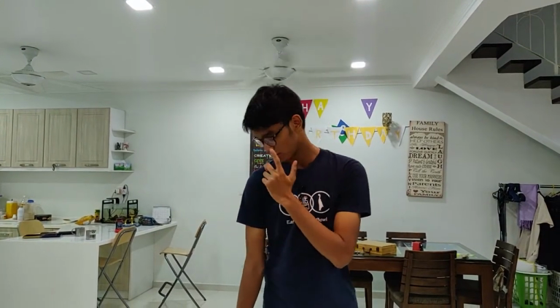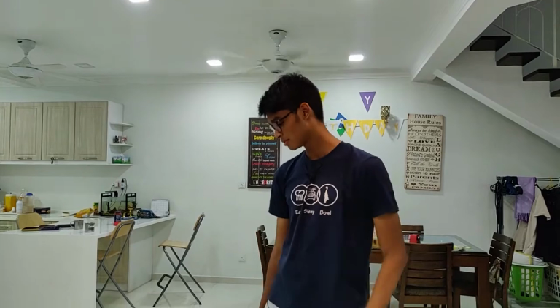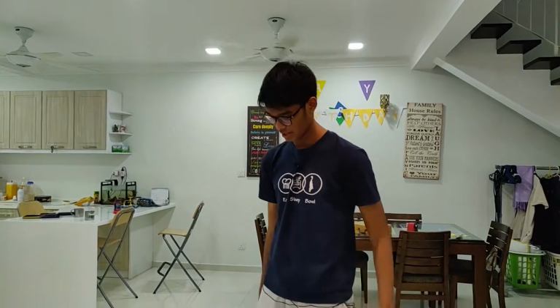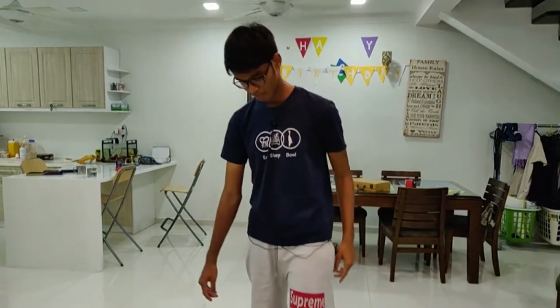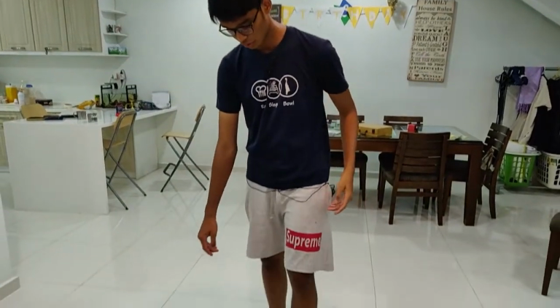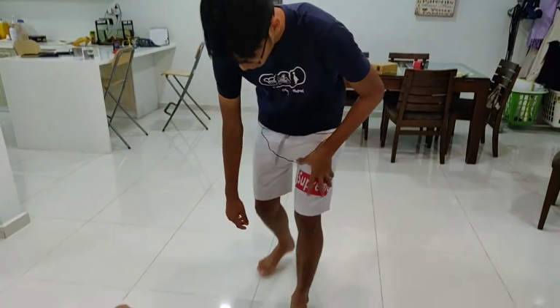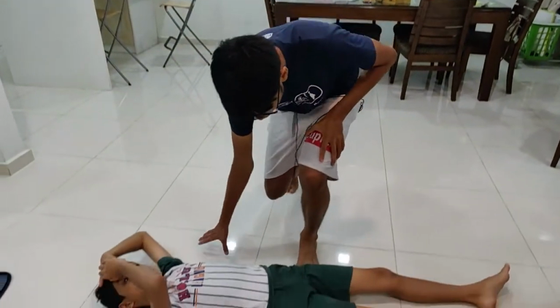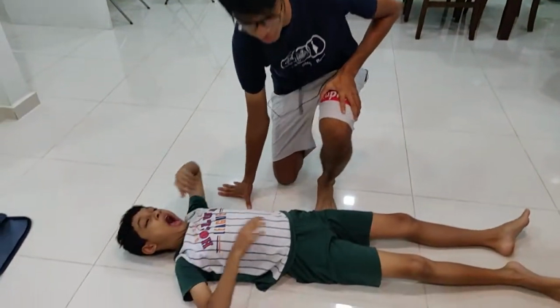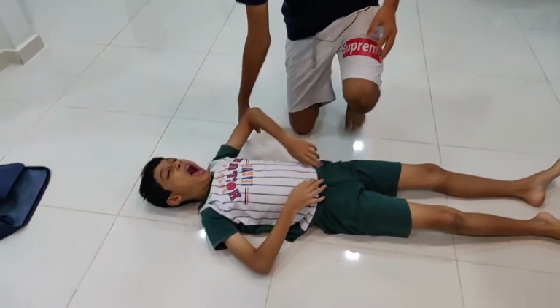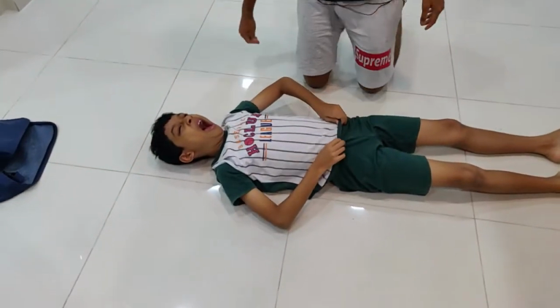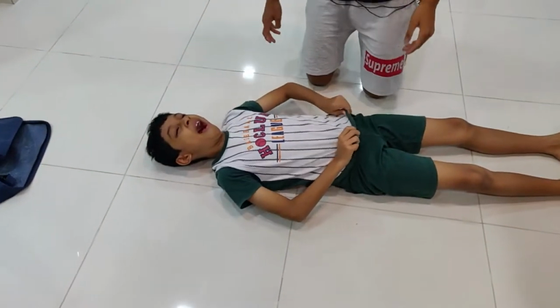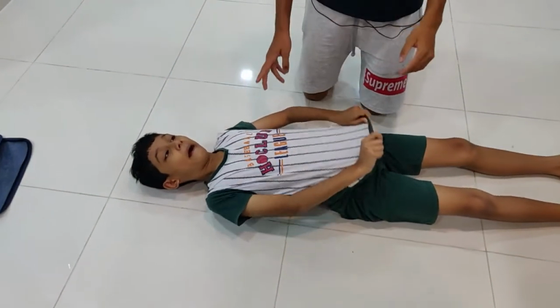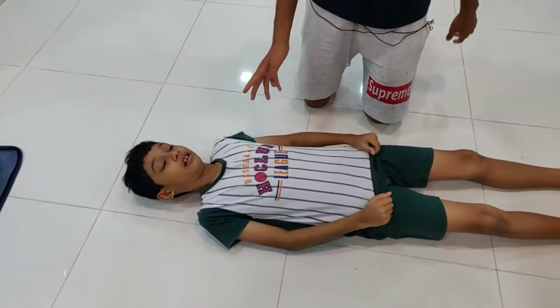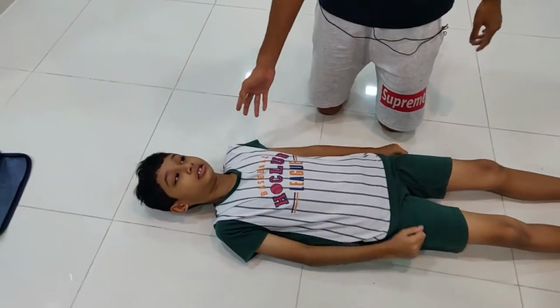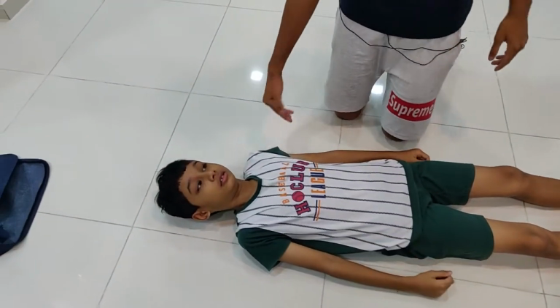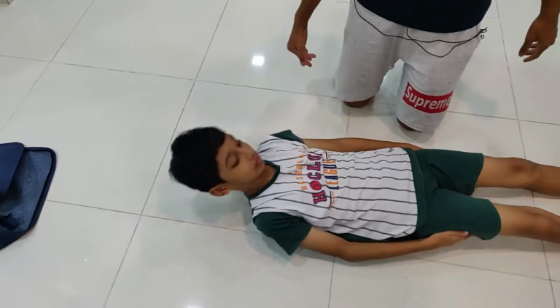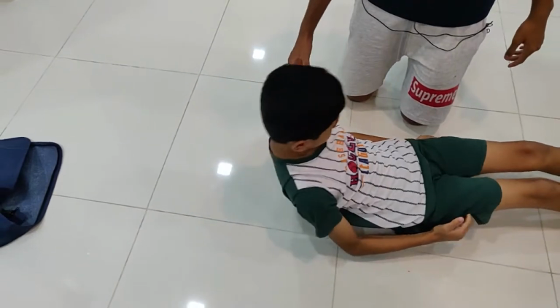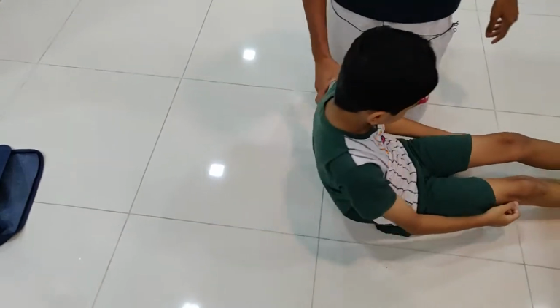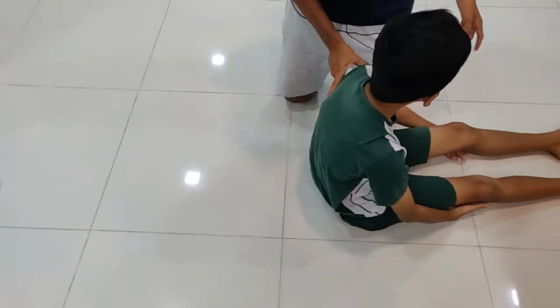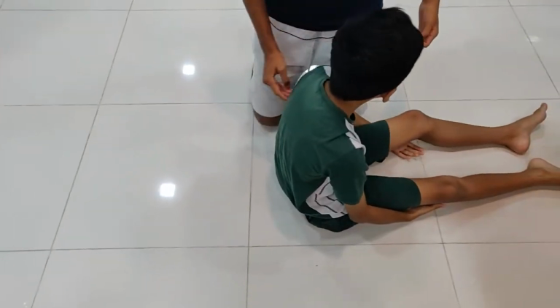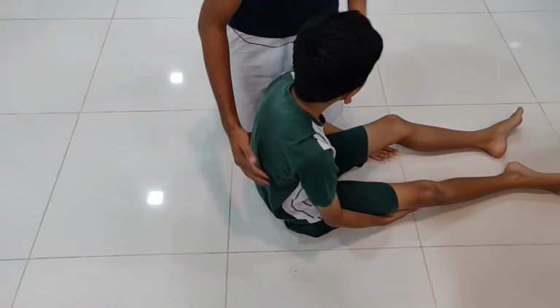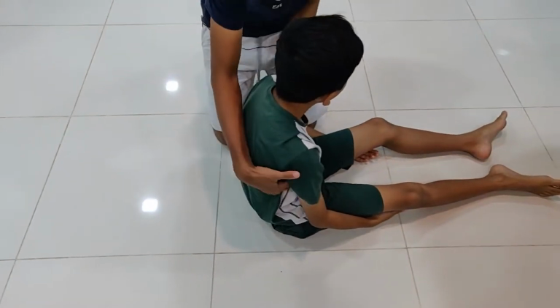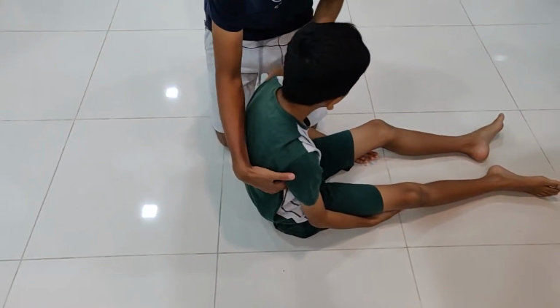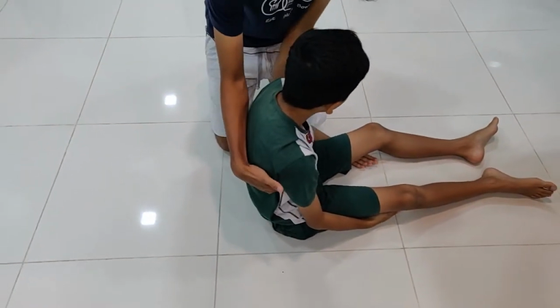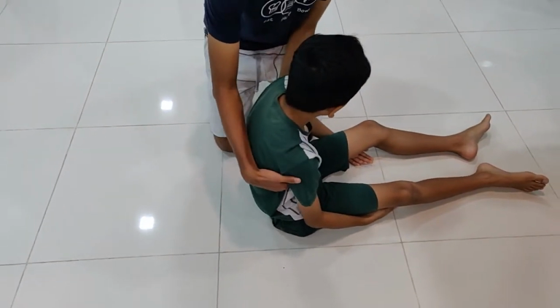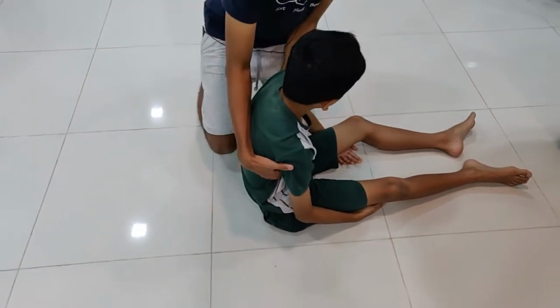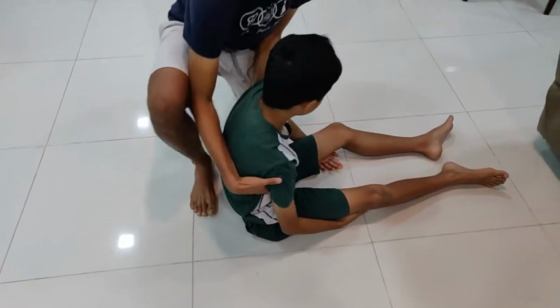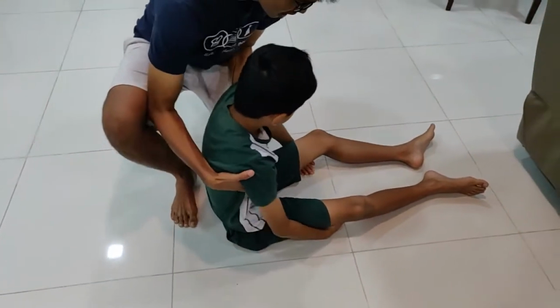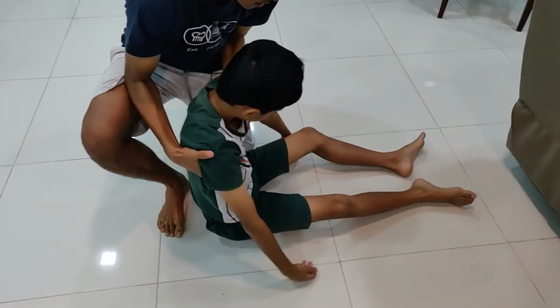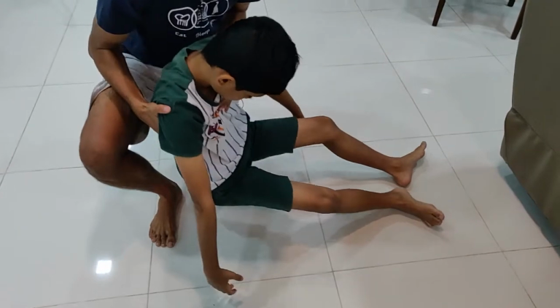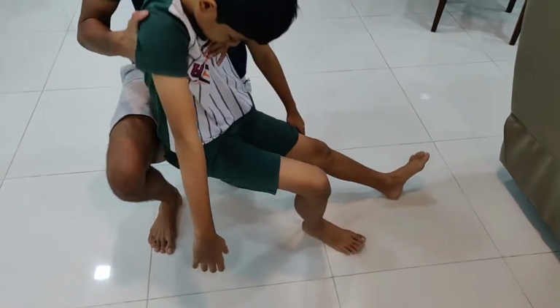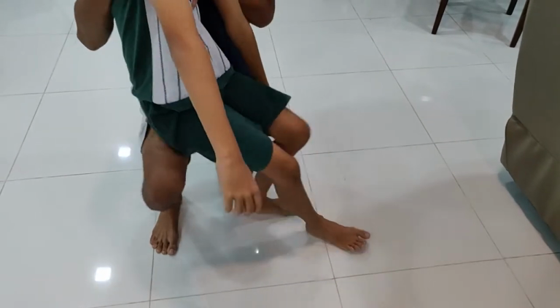So let's demonstrate here. First thing you're going to do is make the casualty sit up. Please sit up. Okay? And I'm going to assist you. Please sit on my knee, yeah? Assist you up. Please sit on my knee.